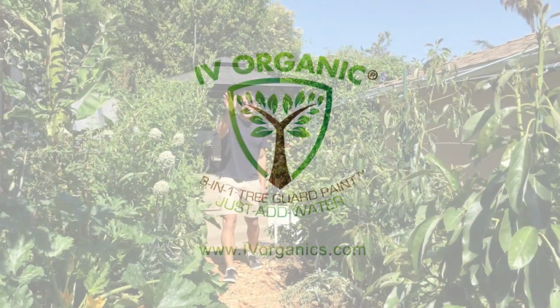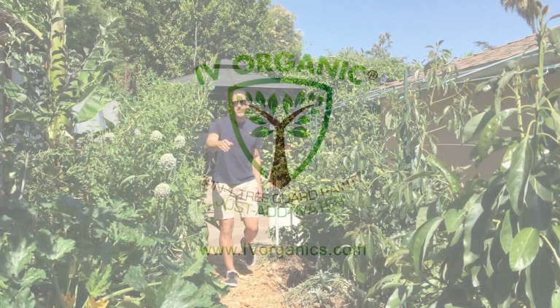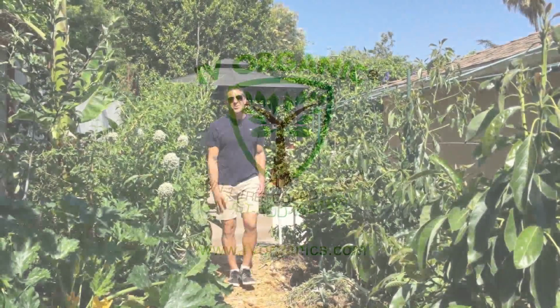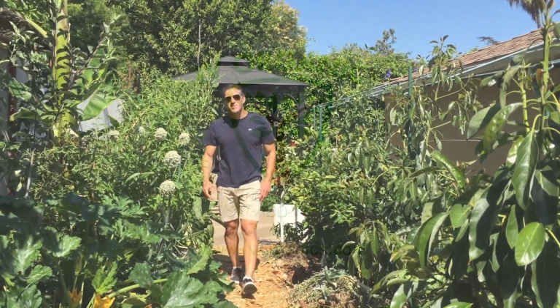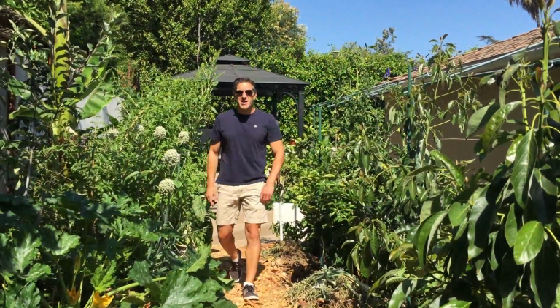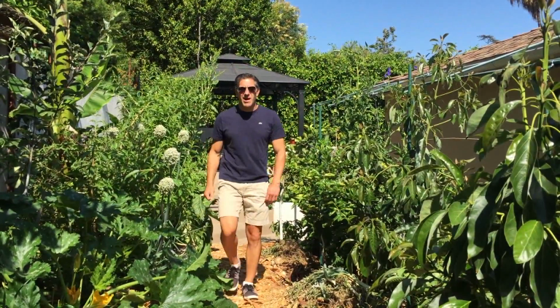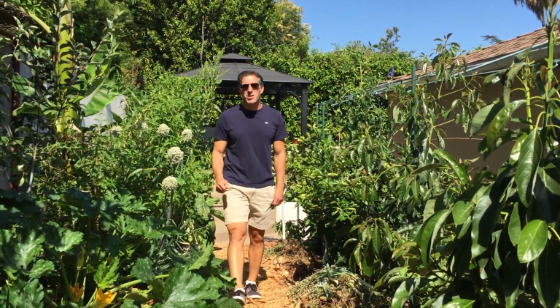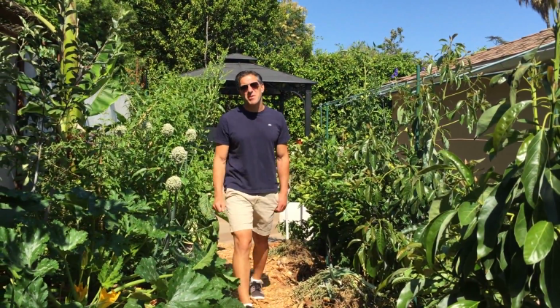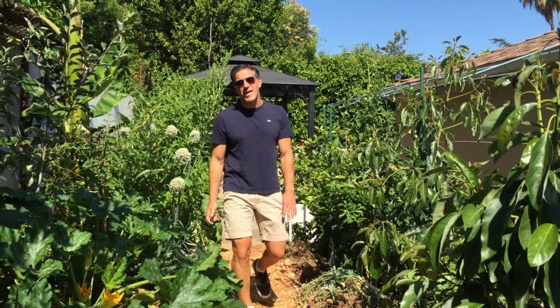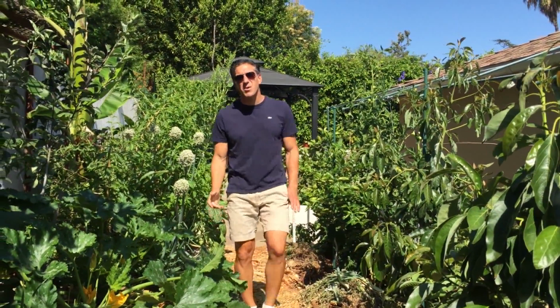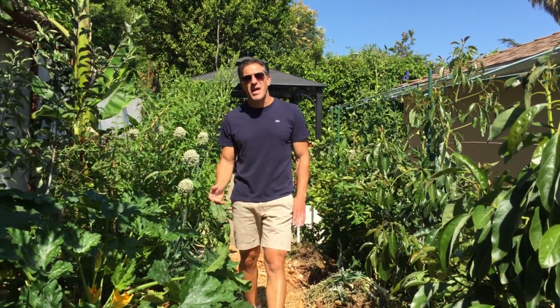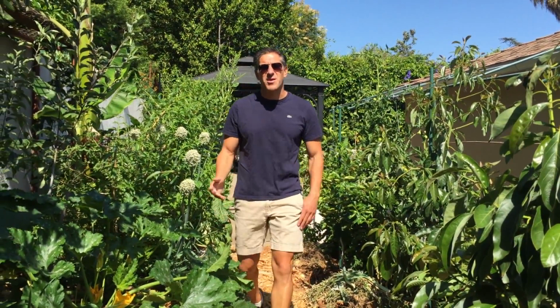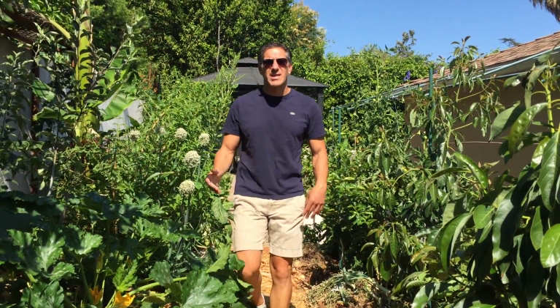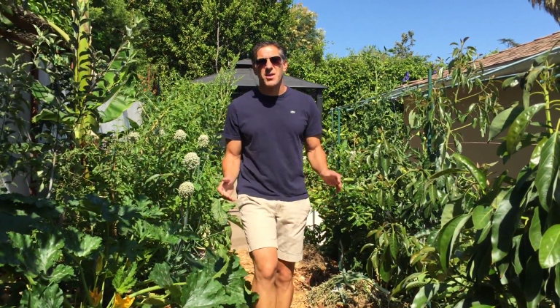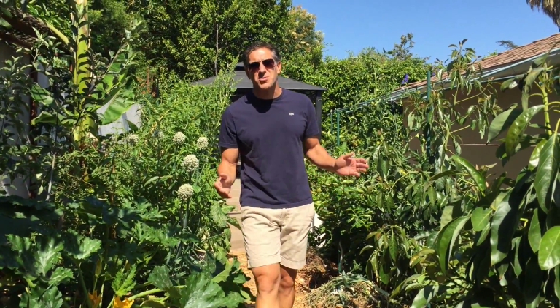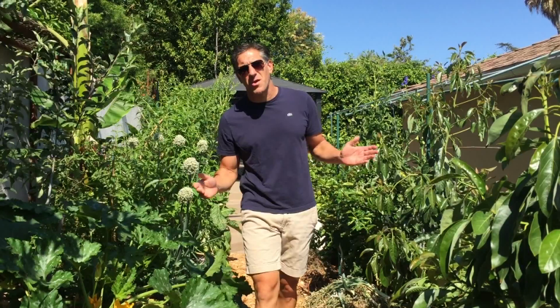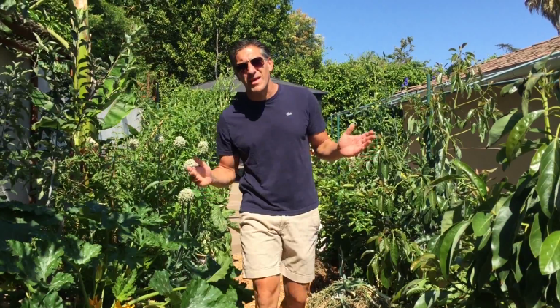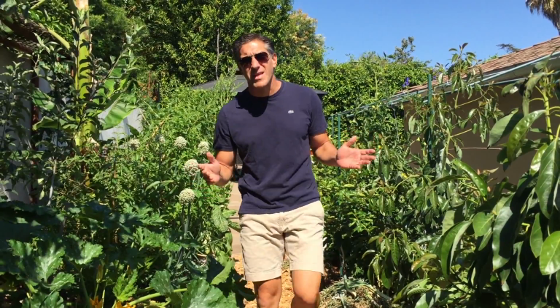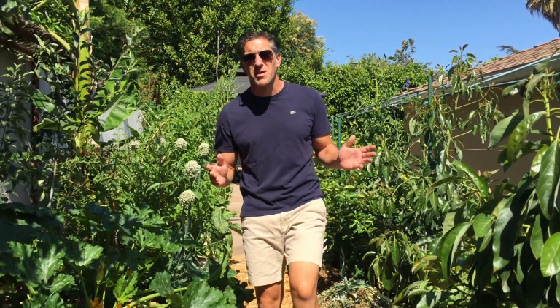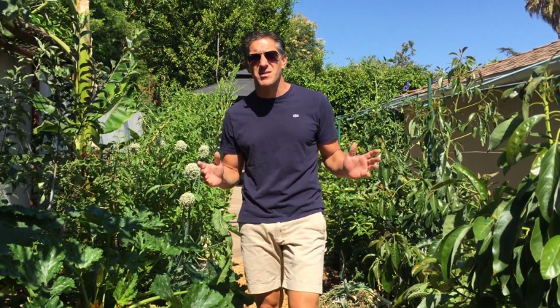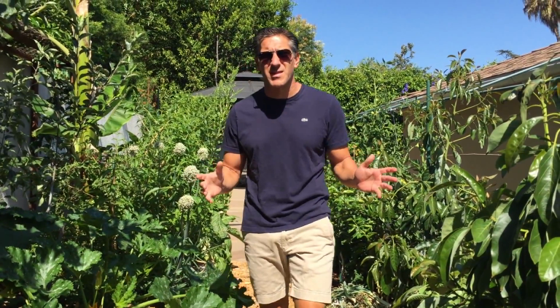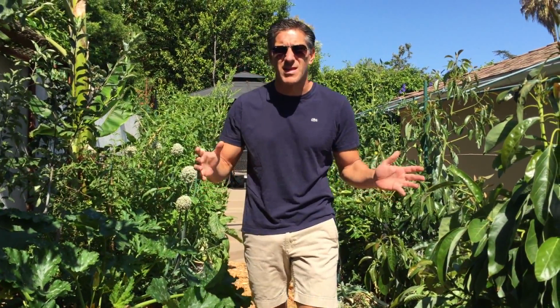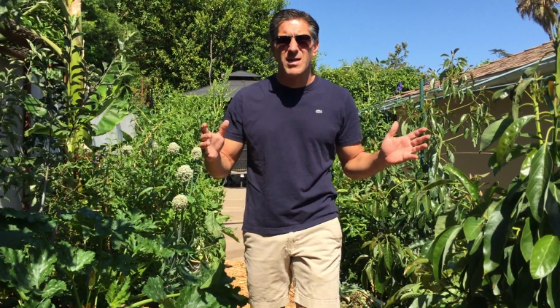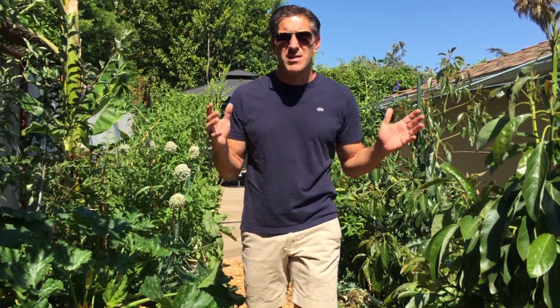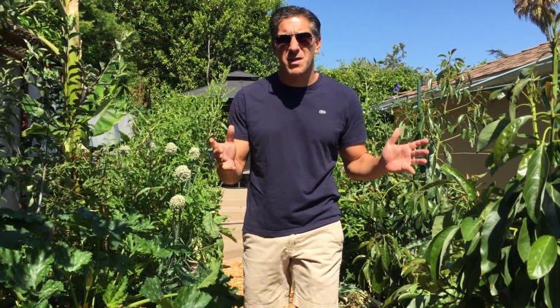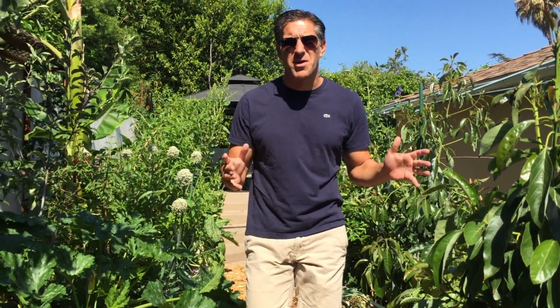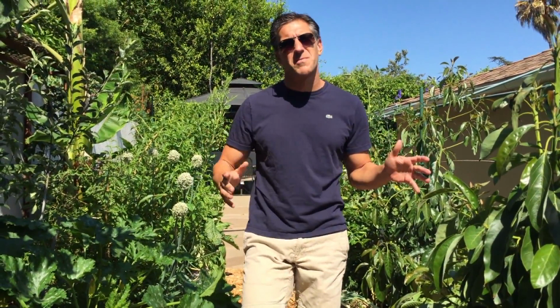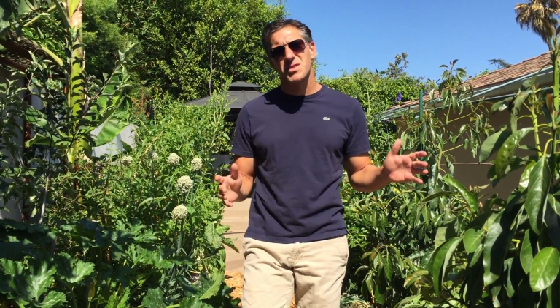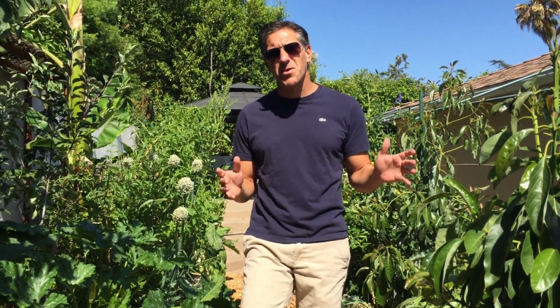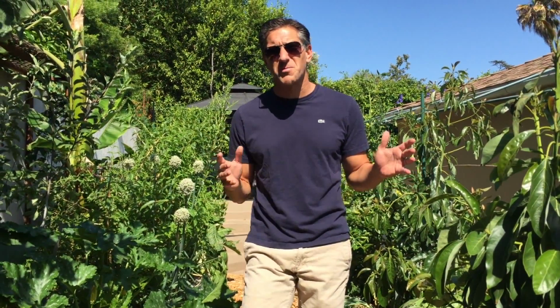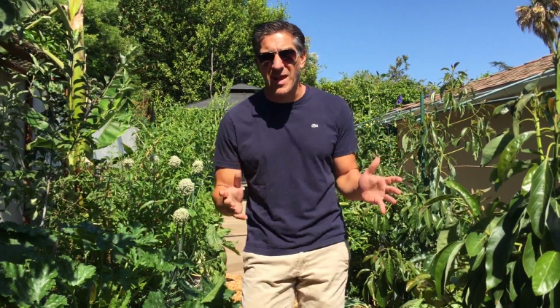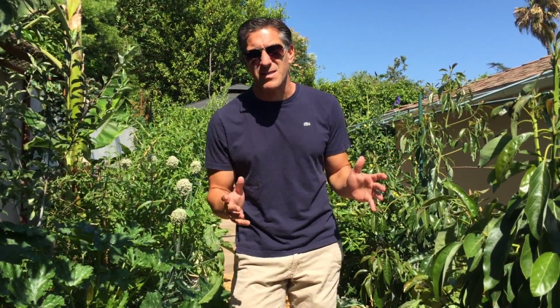Hi, I'm Charles Malky, Biologist and Plant Expert with Ivy Organics 3-in-1 Tree Guard Paint, and today we're going to be discussing sunburn on plants.